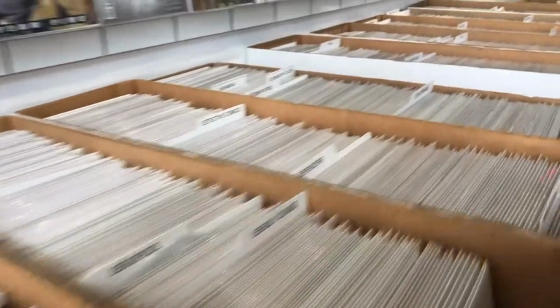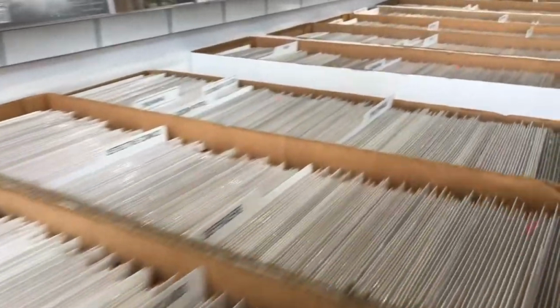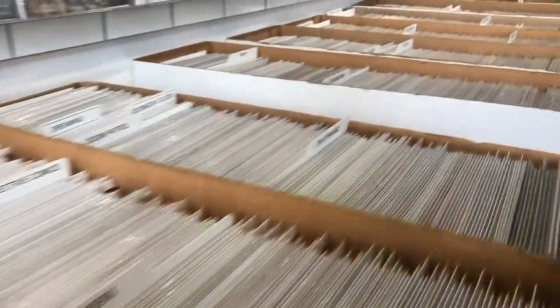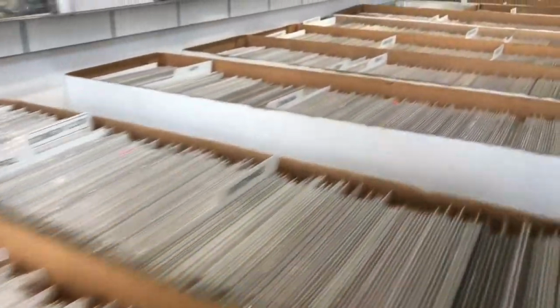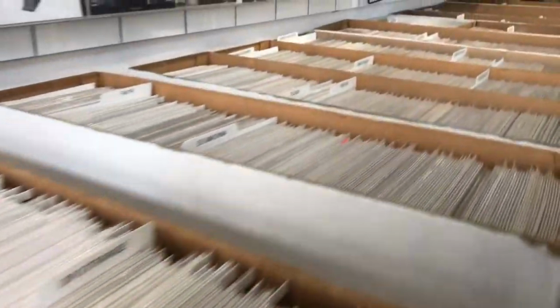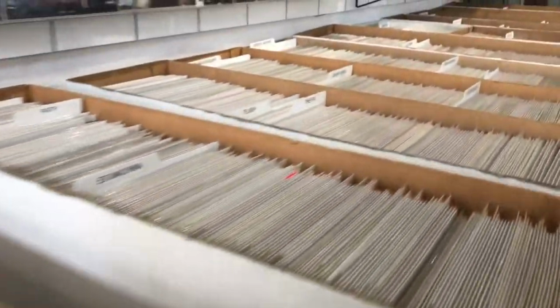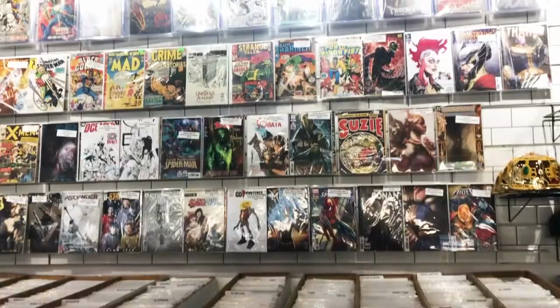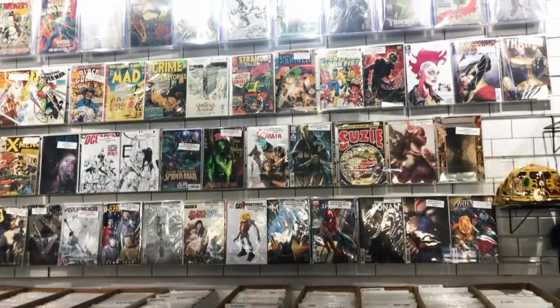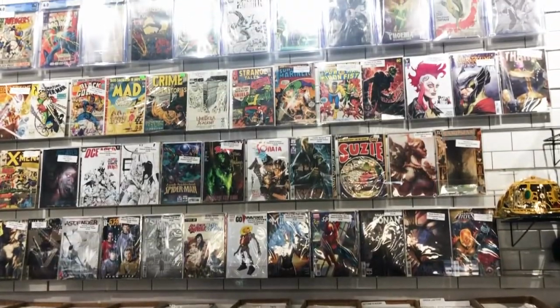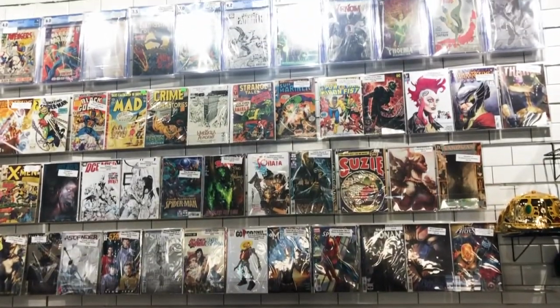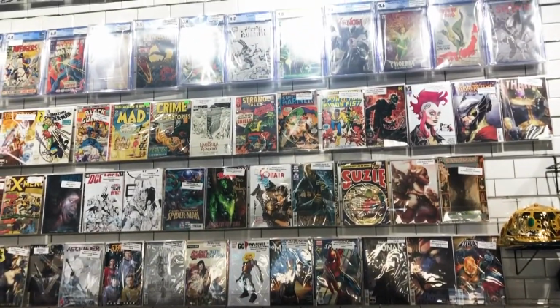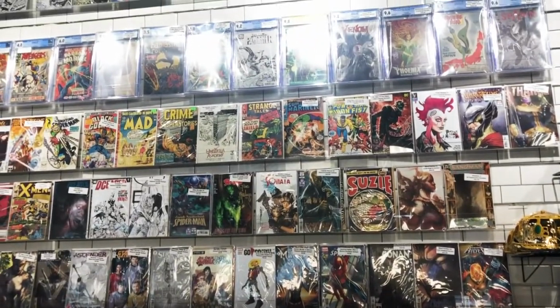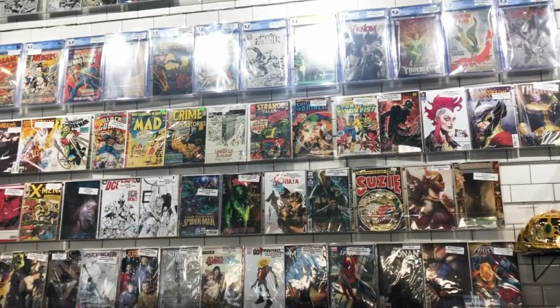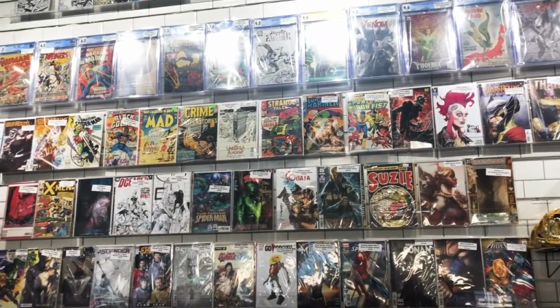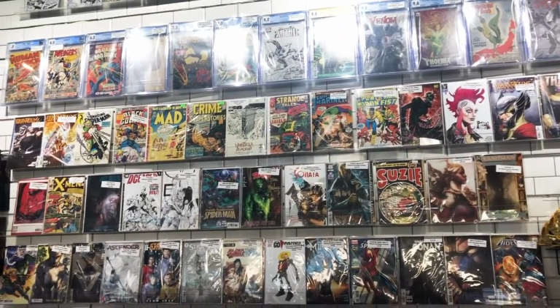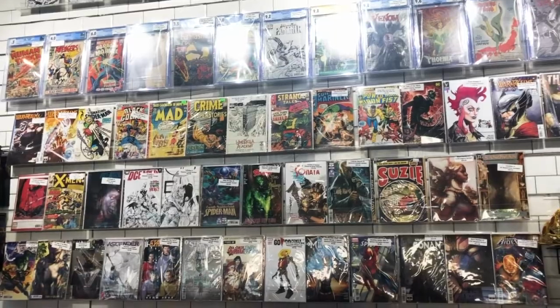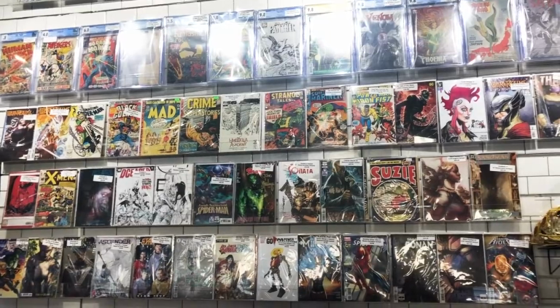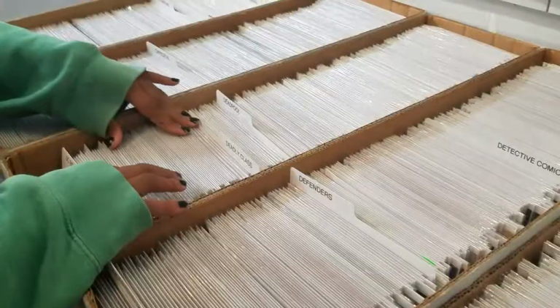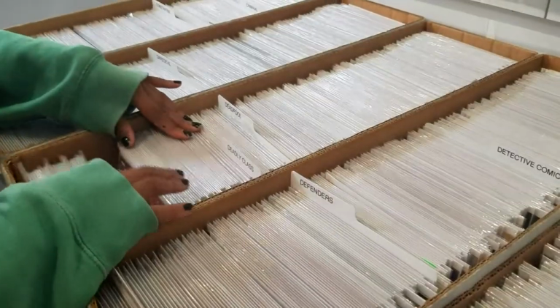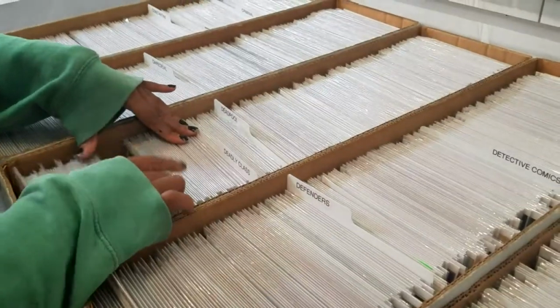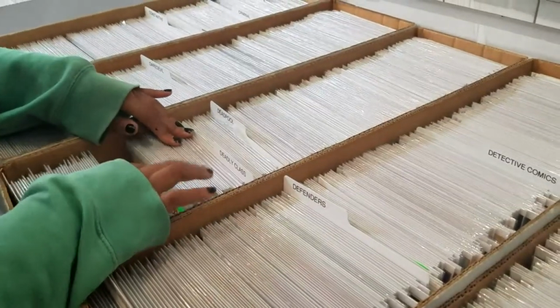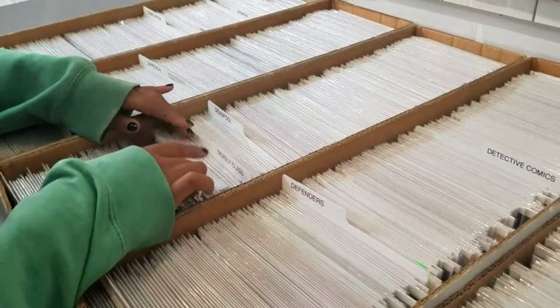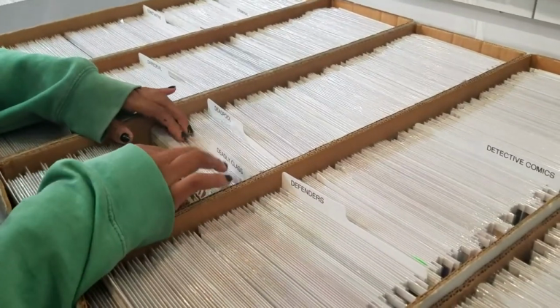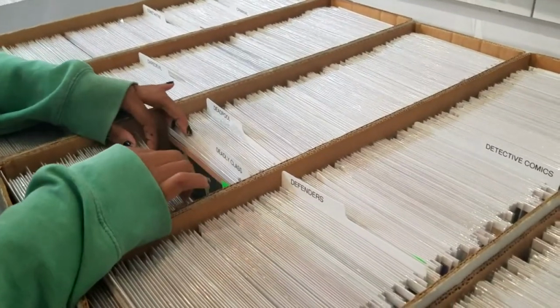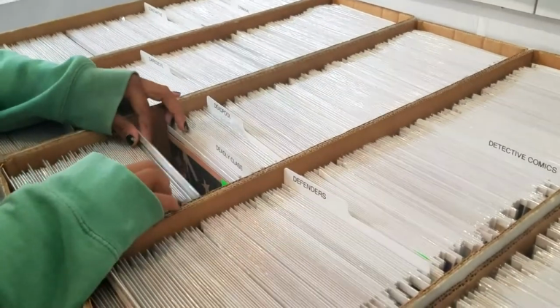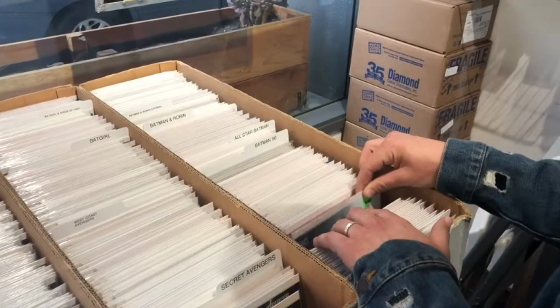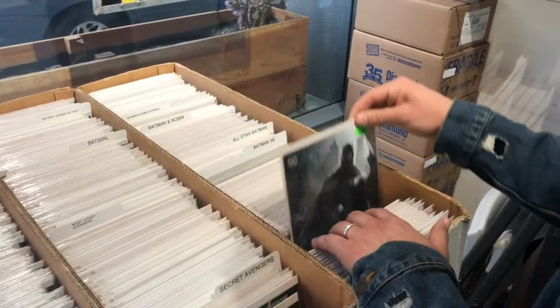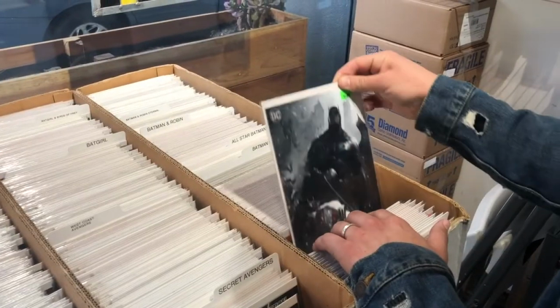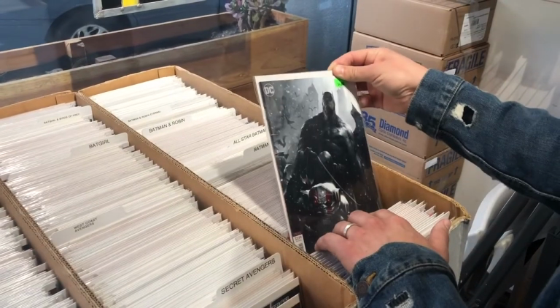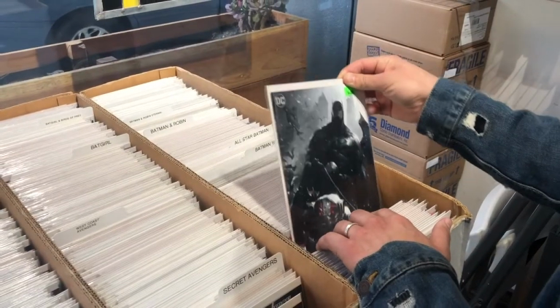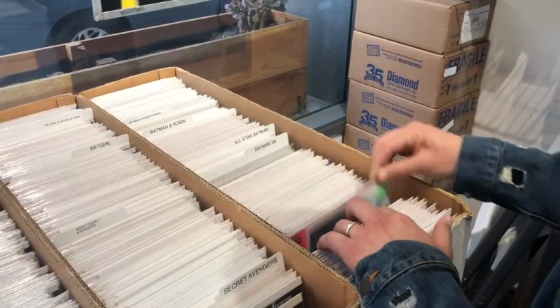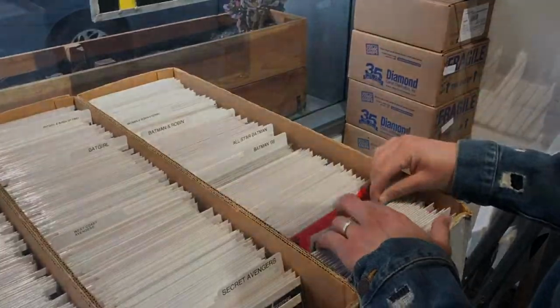The other quarter of the books back here are vintage collectibles. We absolutely love back-issue boxes. There's something quintessentially comic book store about folks digging through boxes and finding gems or filling holes in their collection.